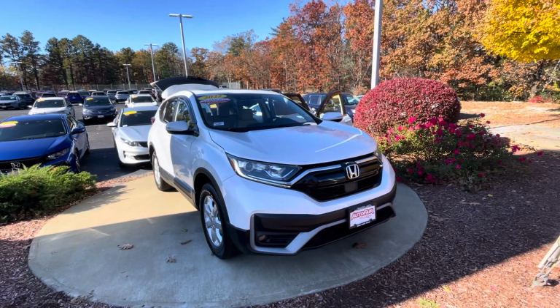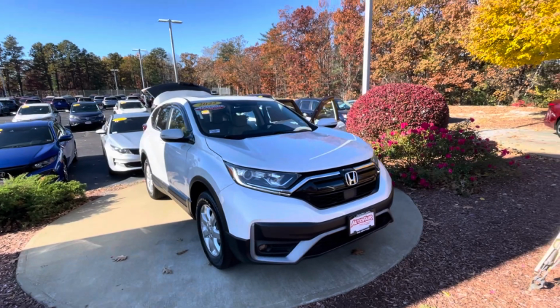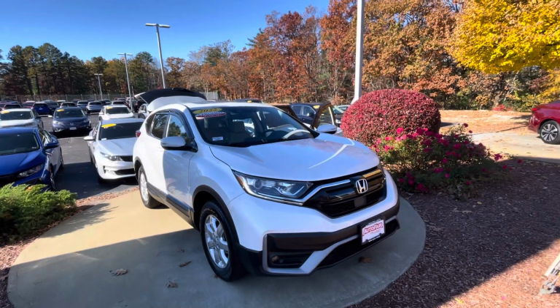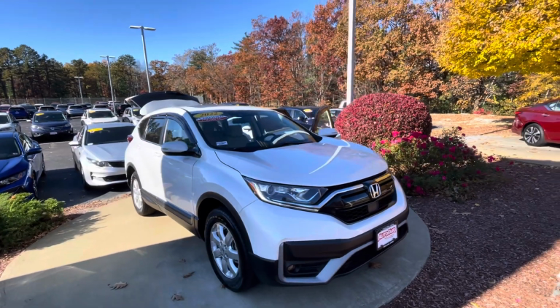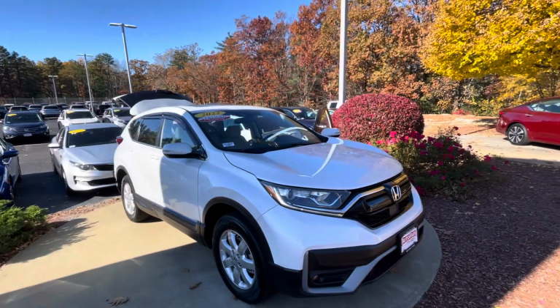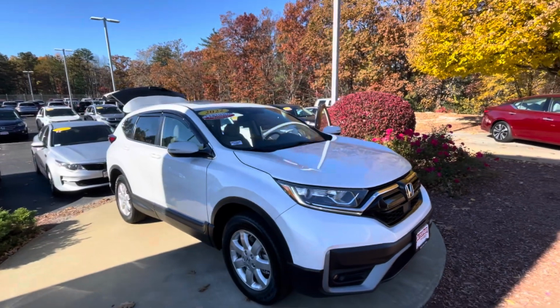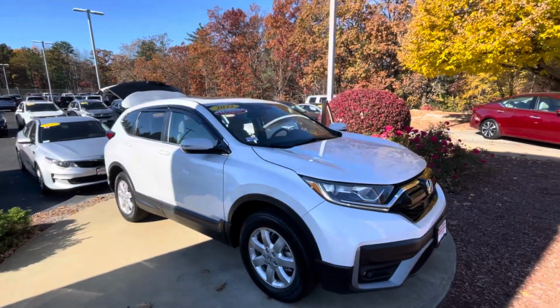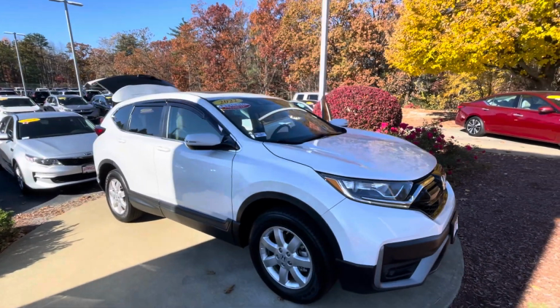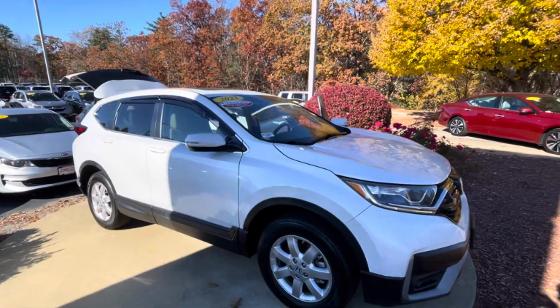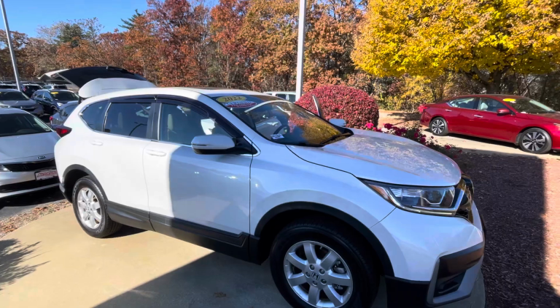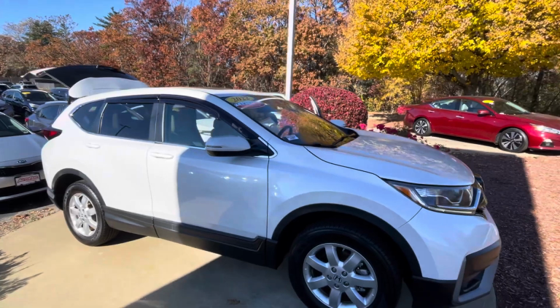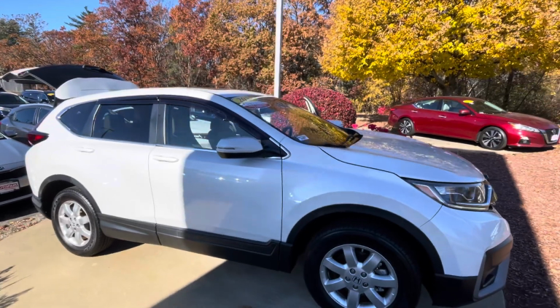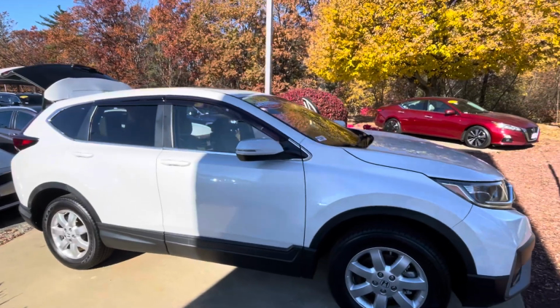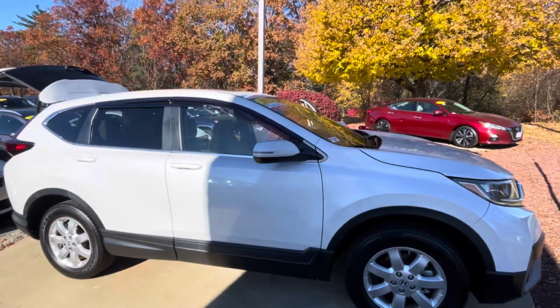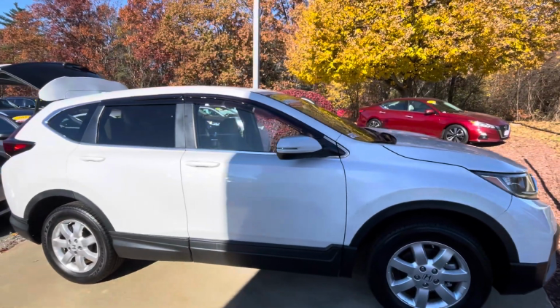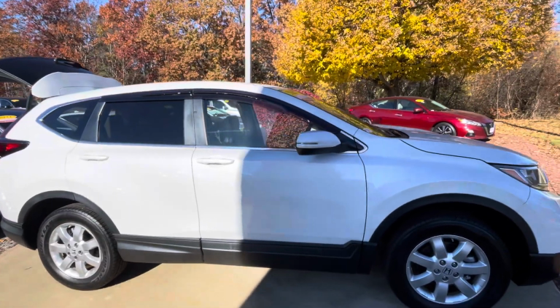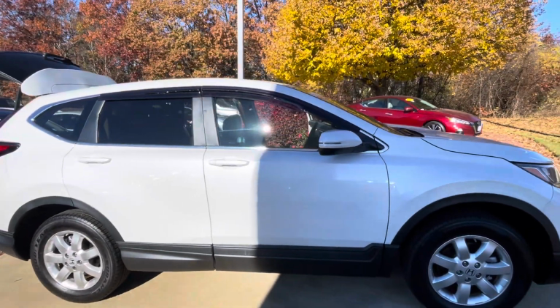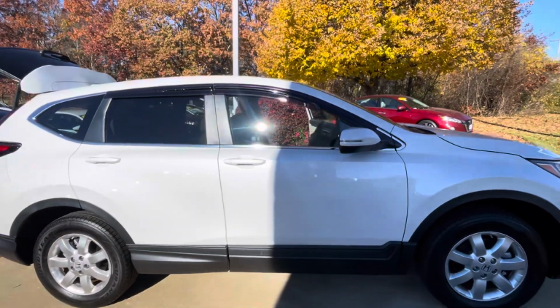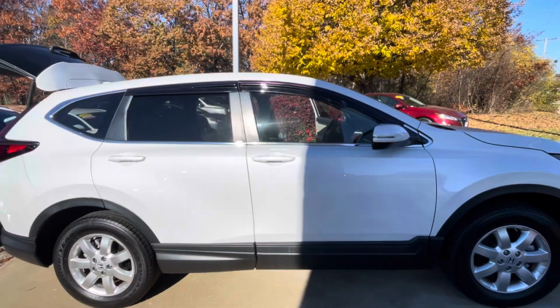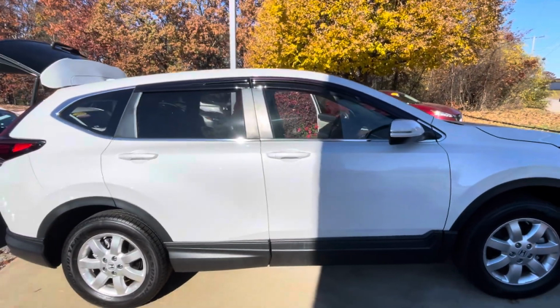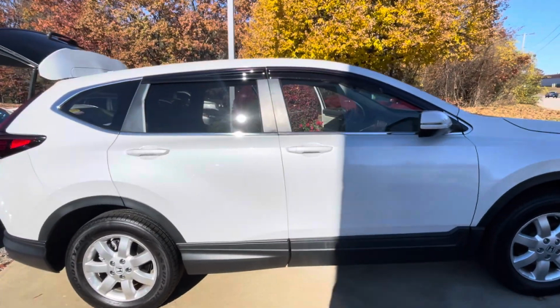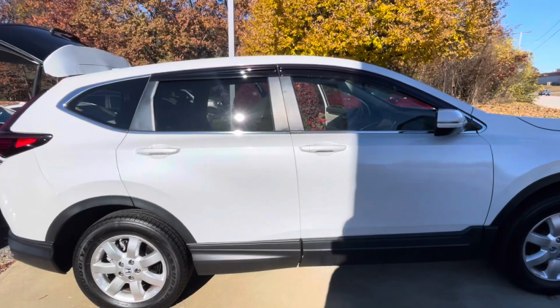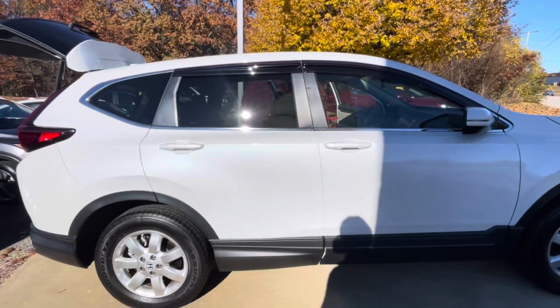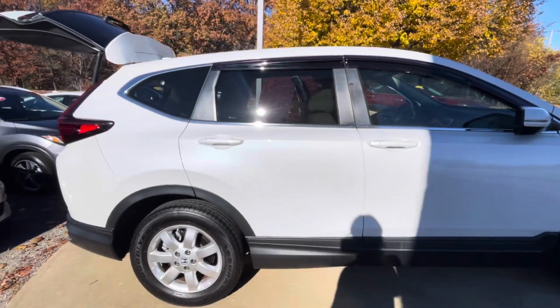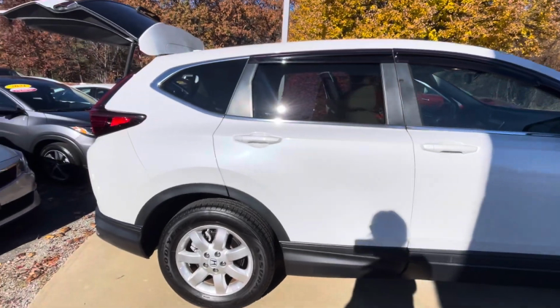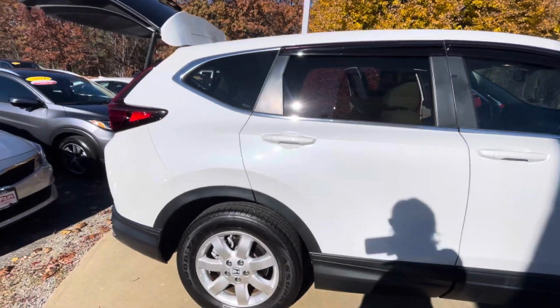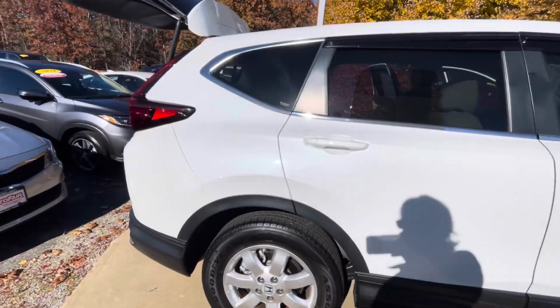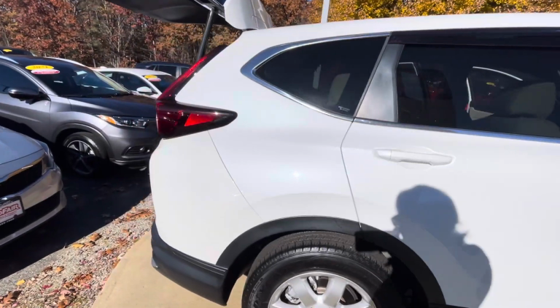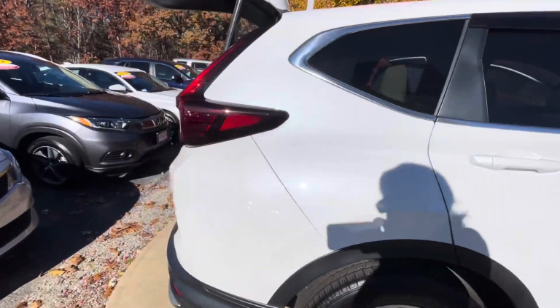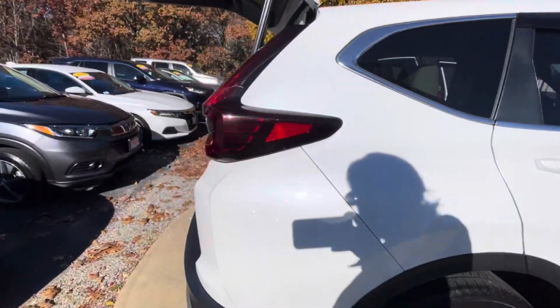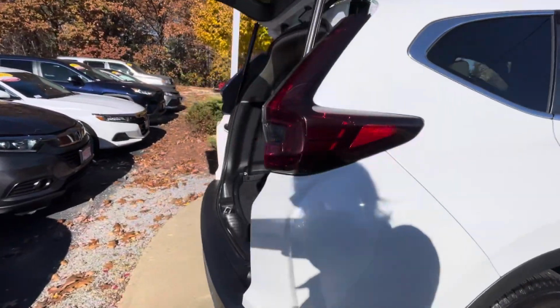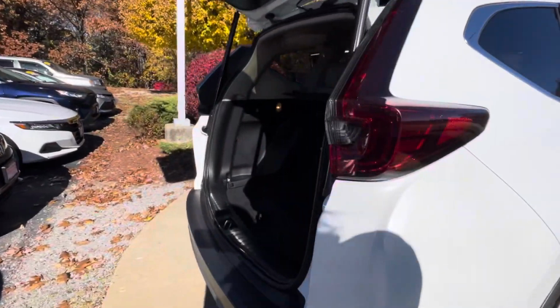Good morning Malaya, it's Alicia over at AutoFair Honda in Manchester. I'm just doing a quick walk around to show you the 2022 Honda CR-V. This is the EXL model in platinum pearl white.